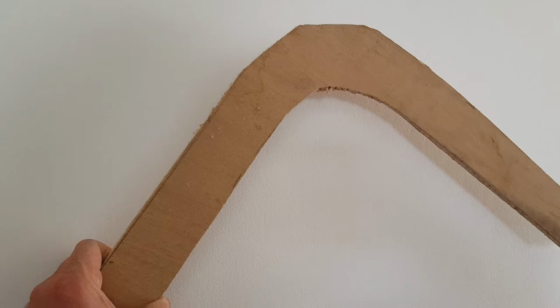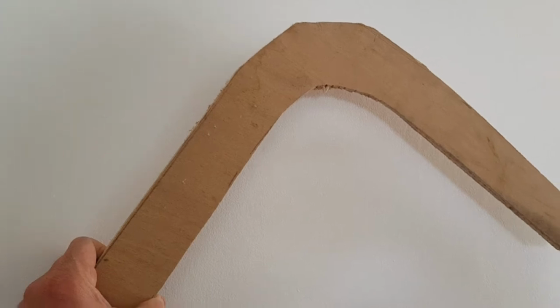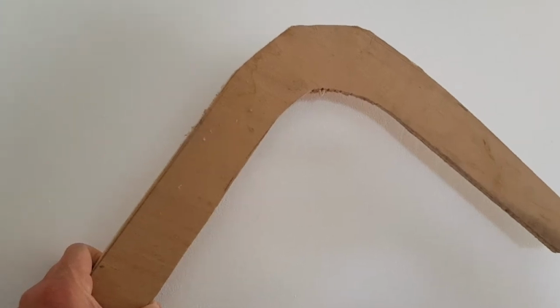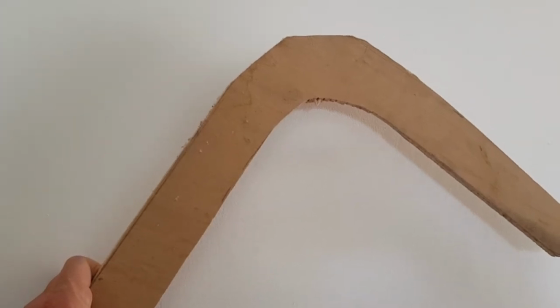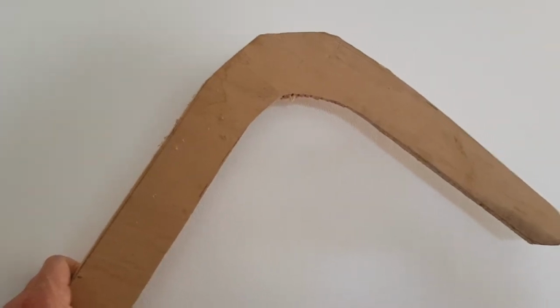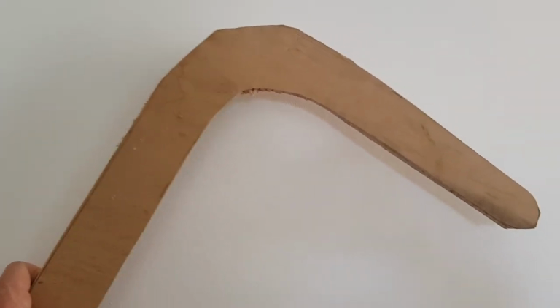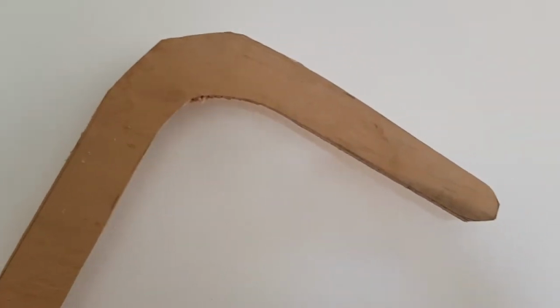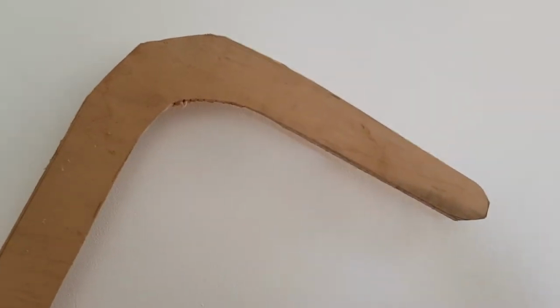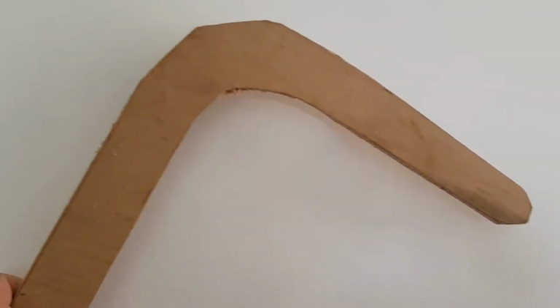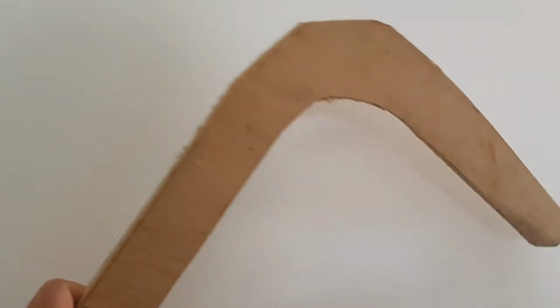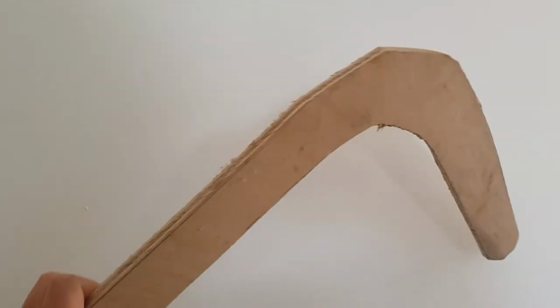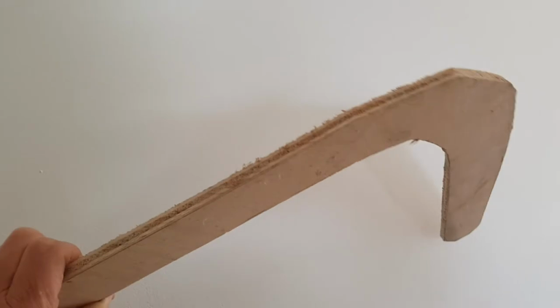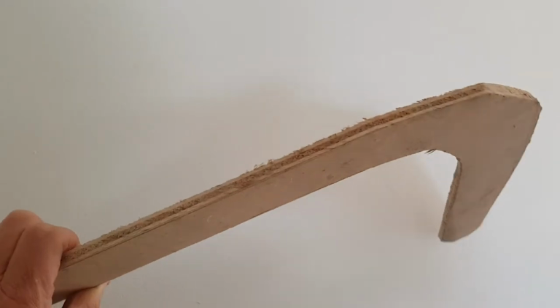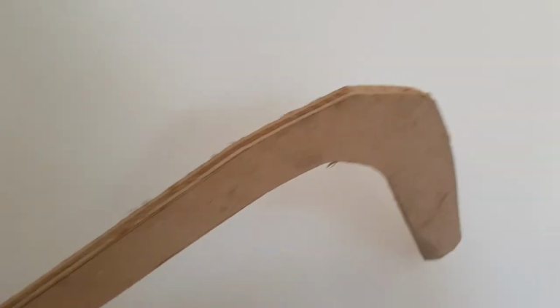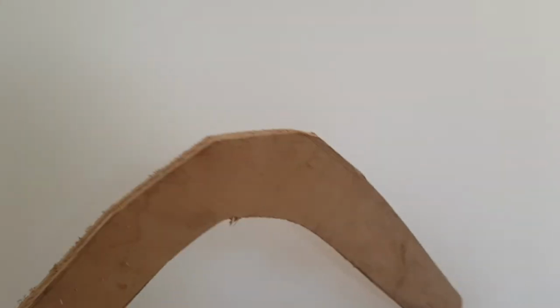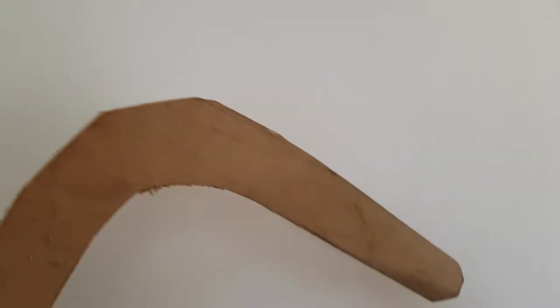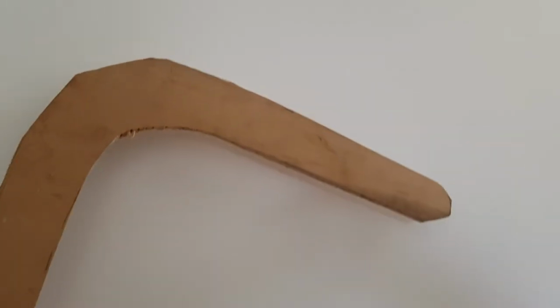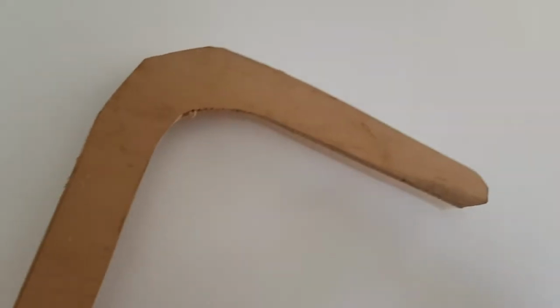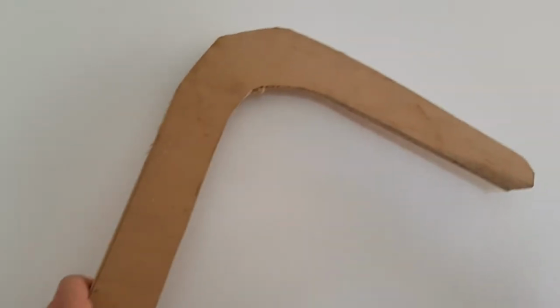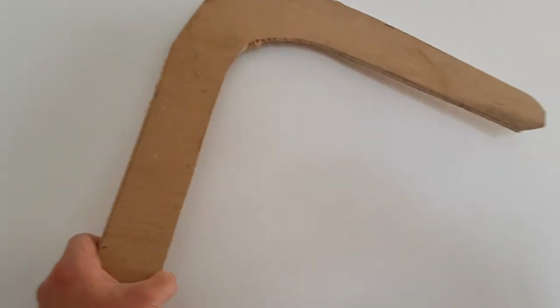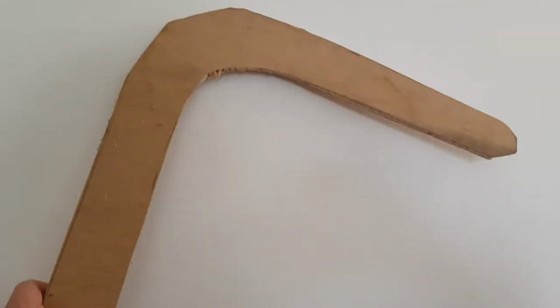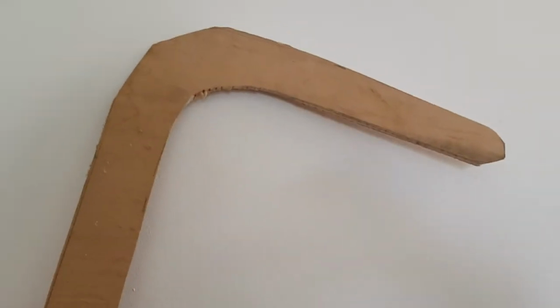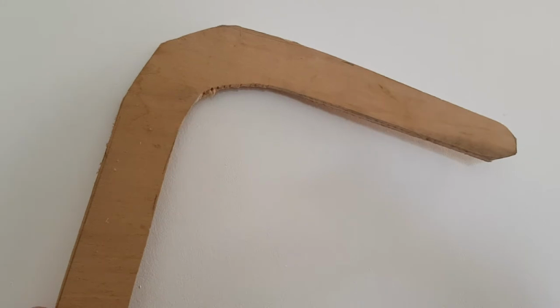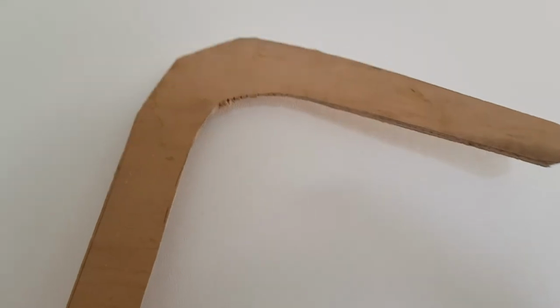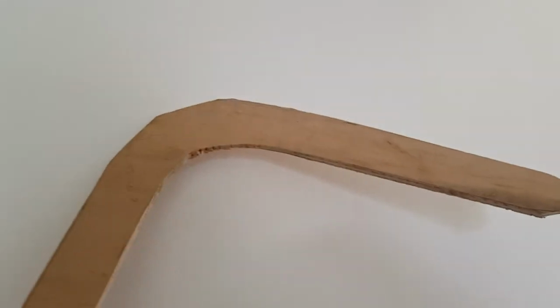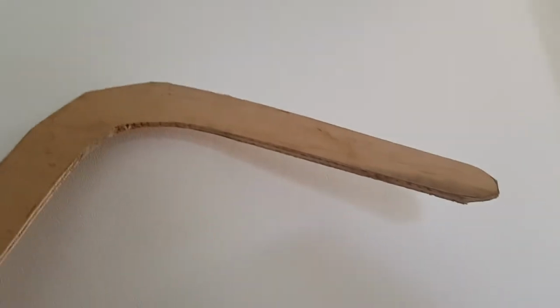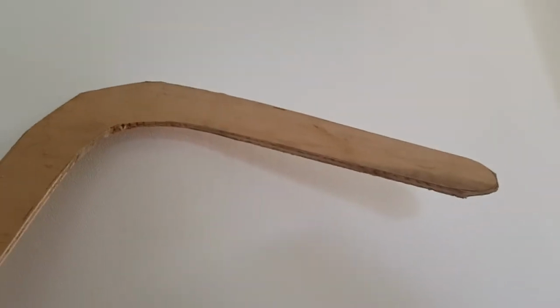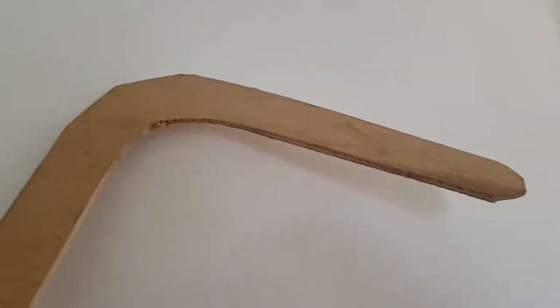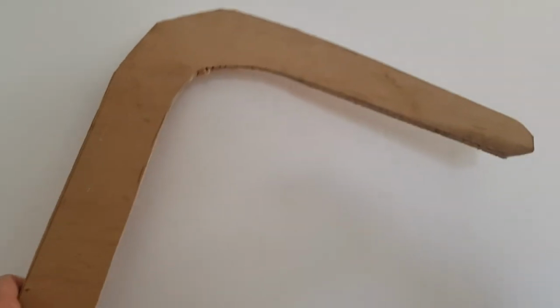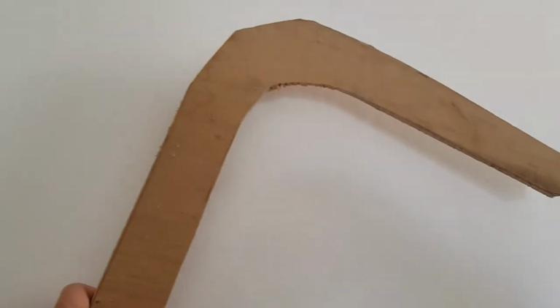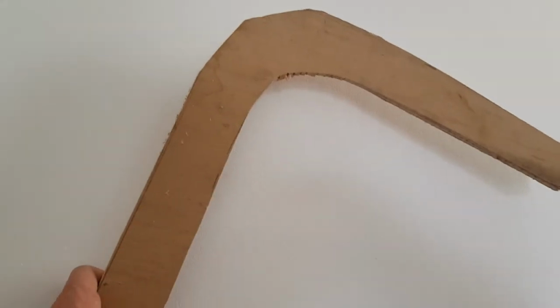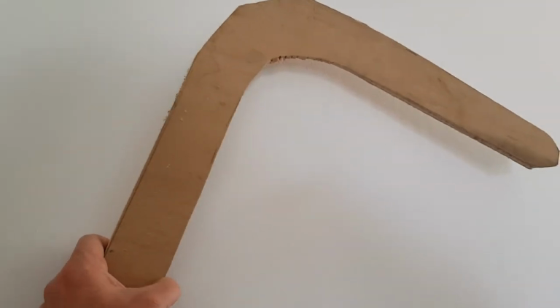Hello, this is the Knotman of the Green Planet team and today we've got a bit of old plywood and we're going to turn this into another boomerang. So over the next week I shall get to work on this and make it into a nice colourful boomerang.